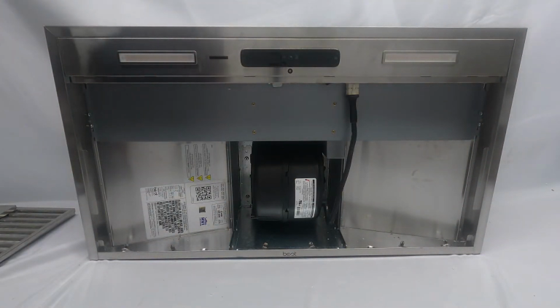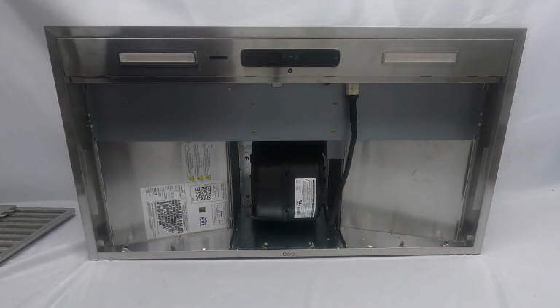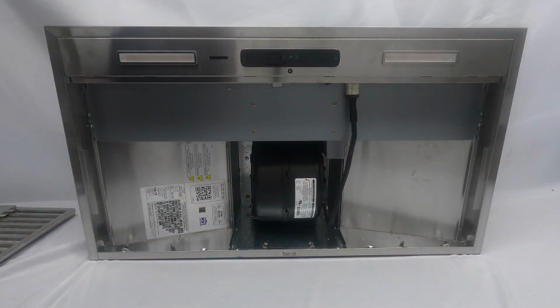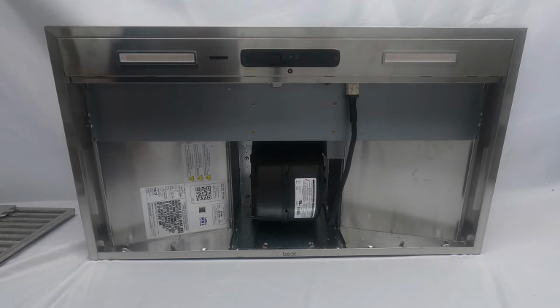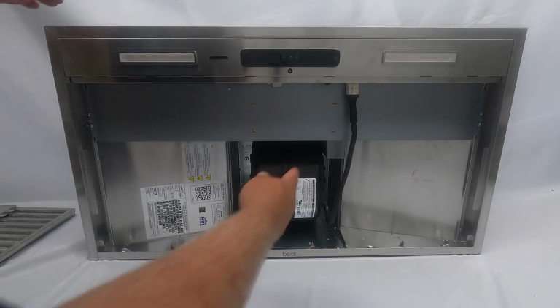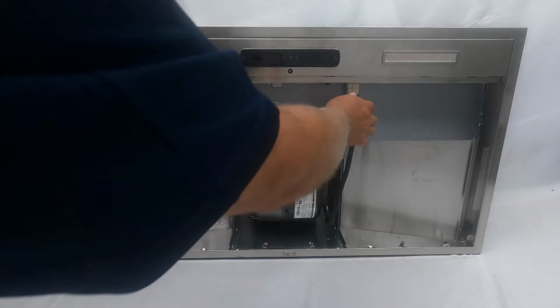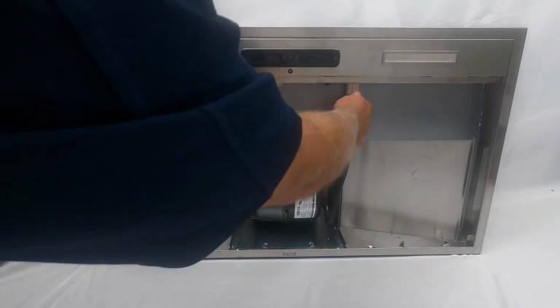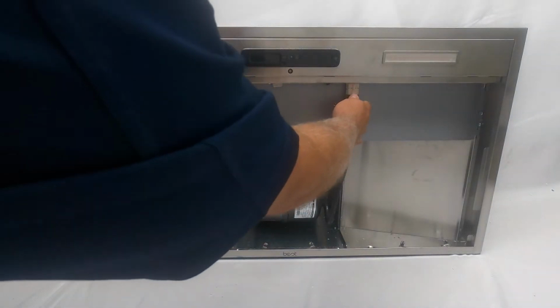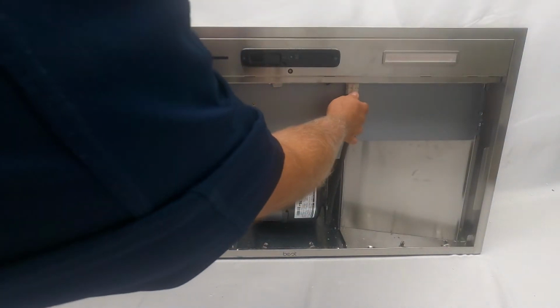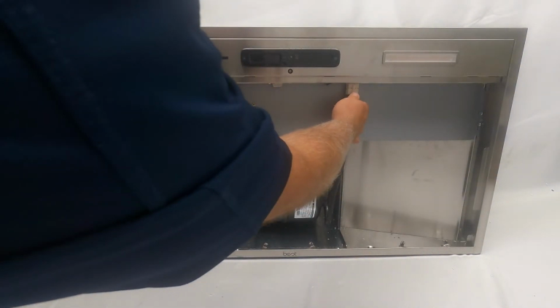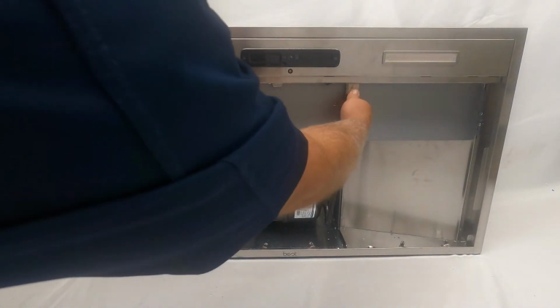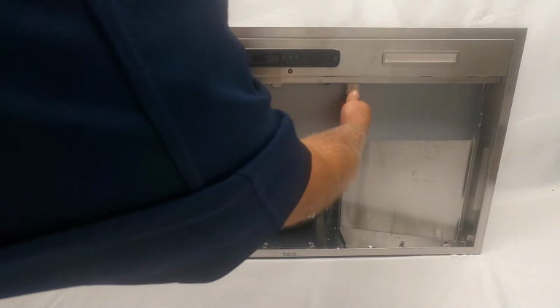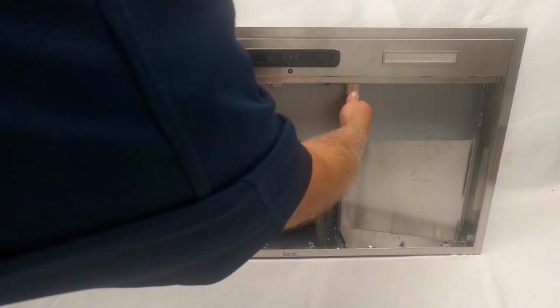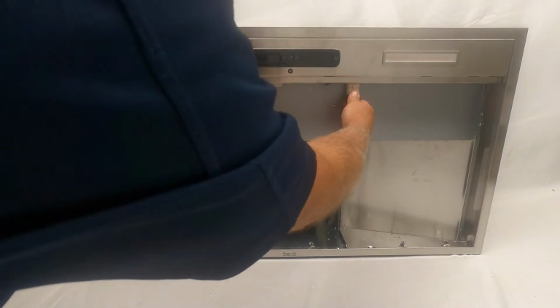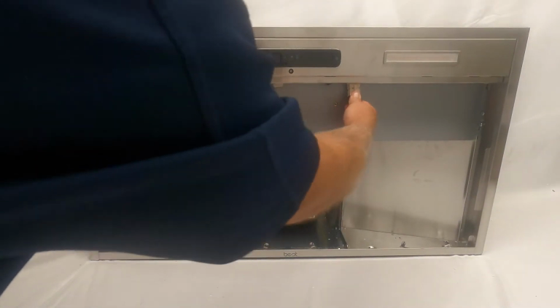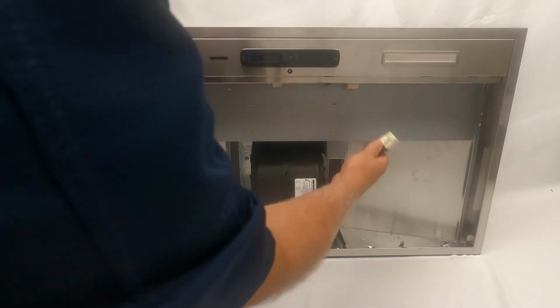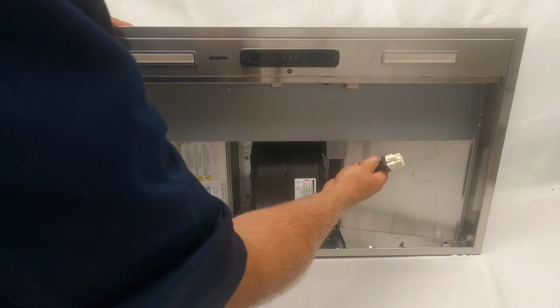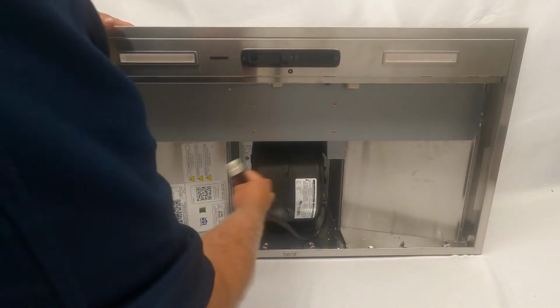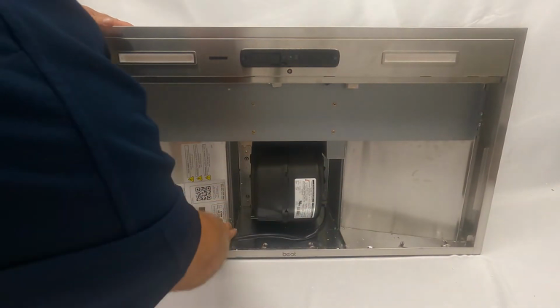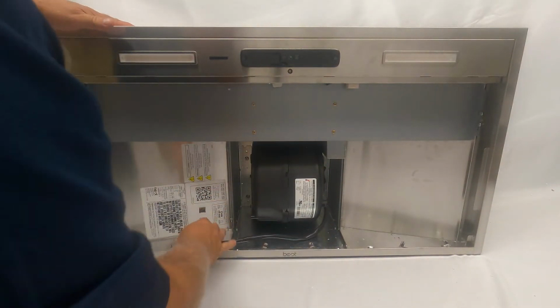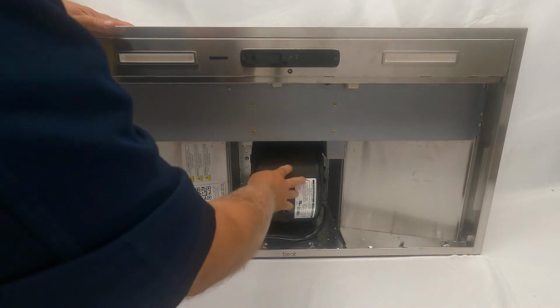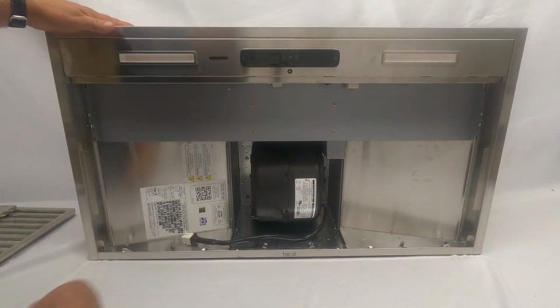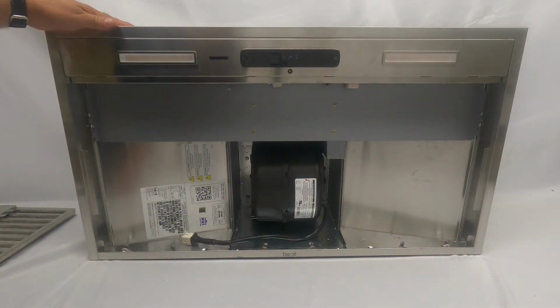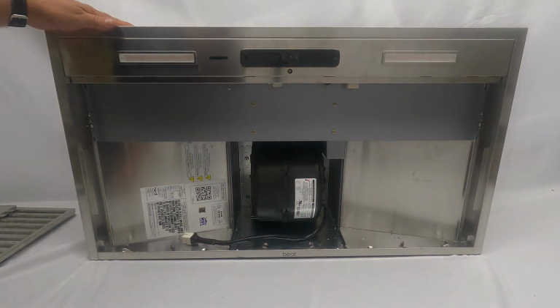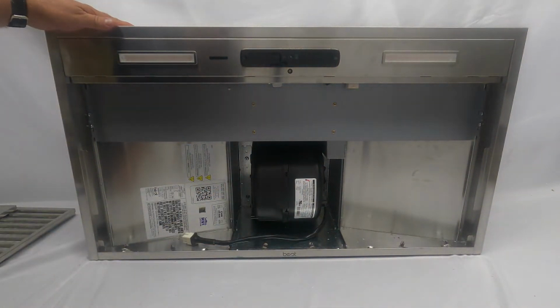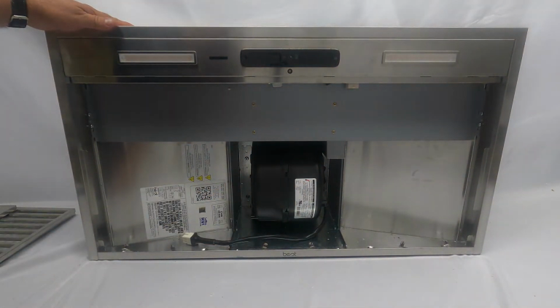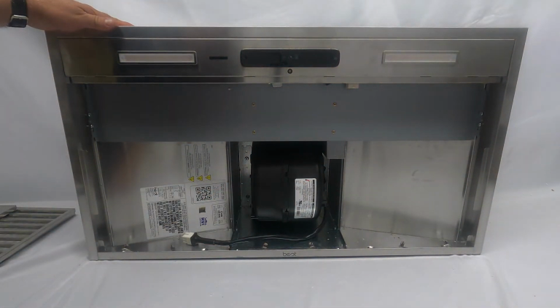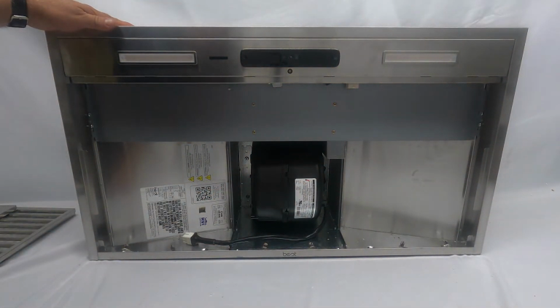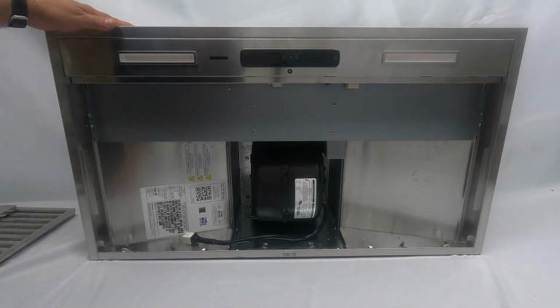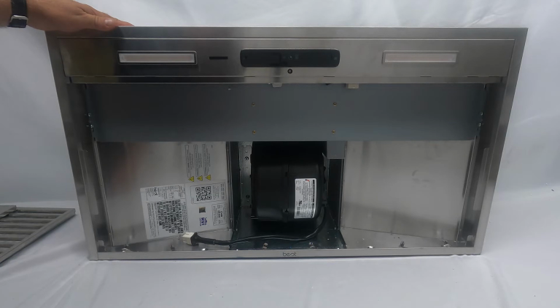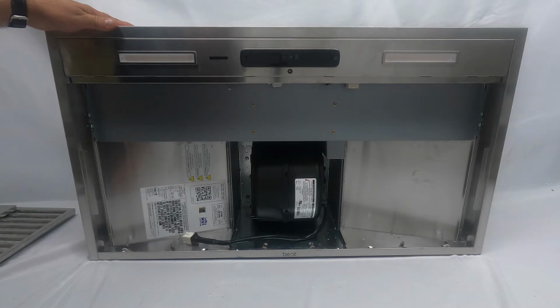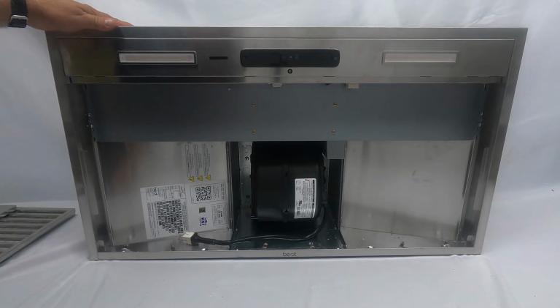Next, you can unplug the unit. This is a quick connect — just push on the tab and pull downward, and now that motor is disconnected.